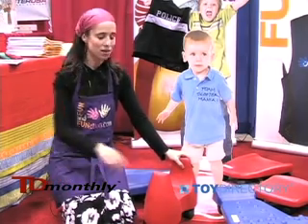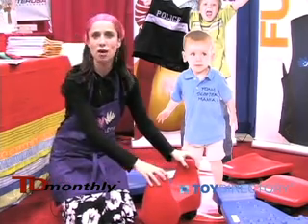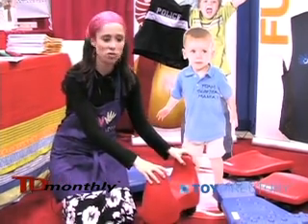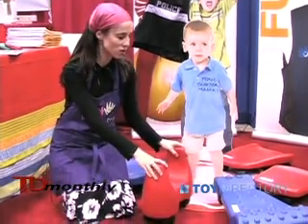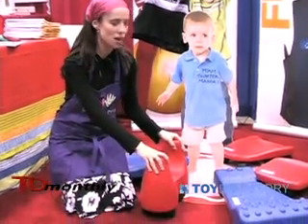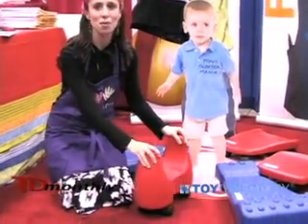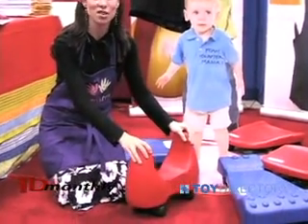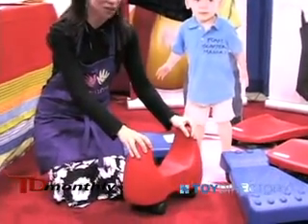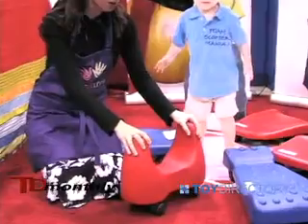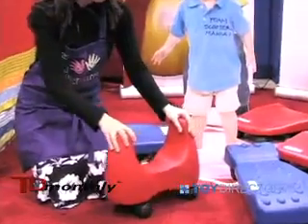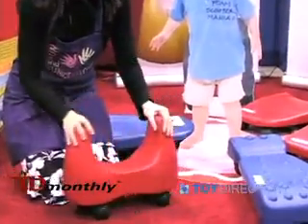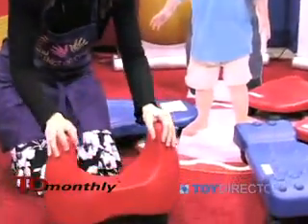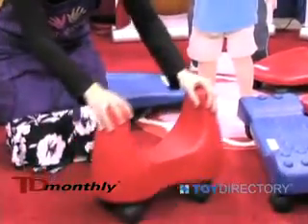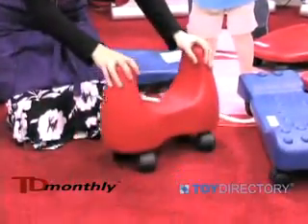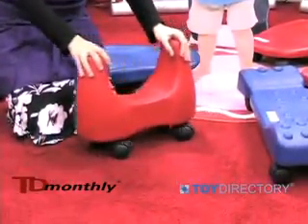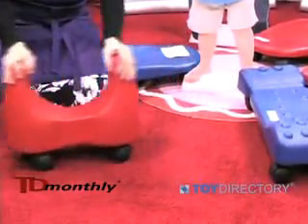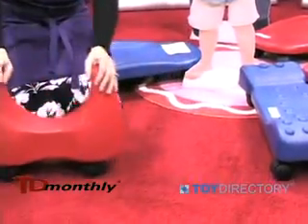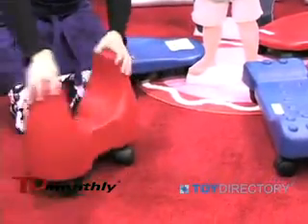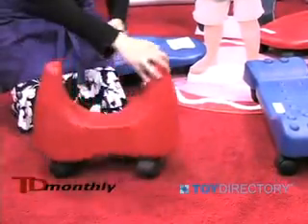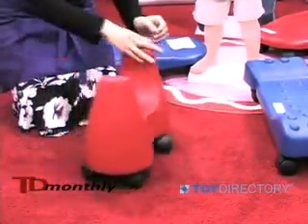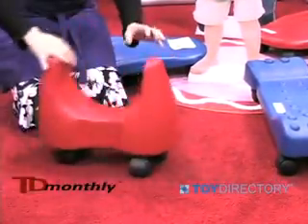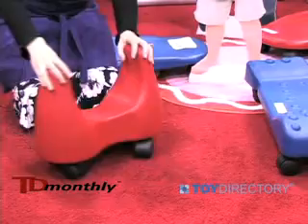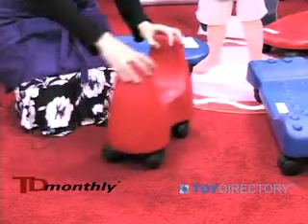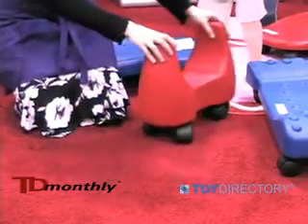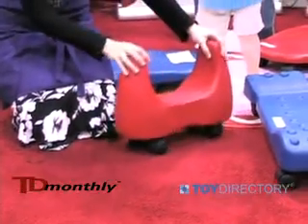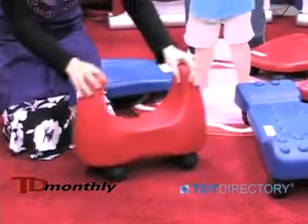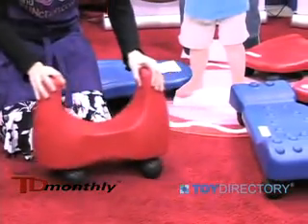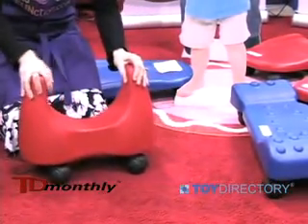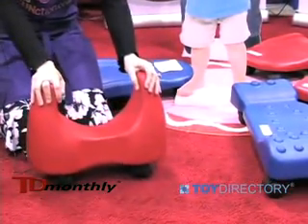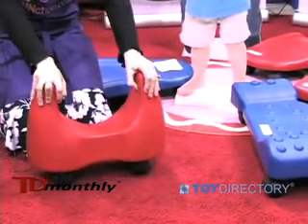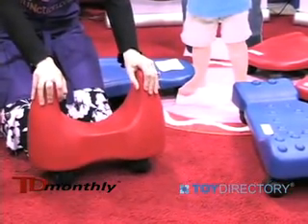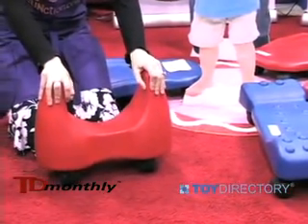These are our foam scooters. They're really soft and durable and they roll in a variety of directions and they work on carpet. They promote gross motor development in children.